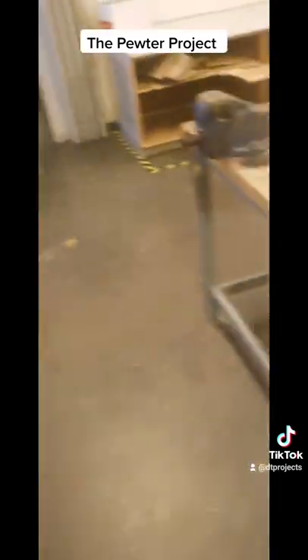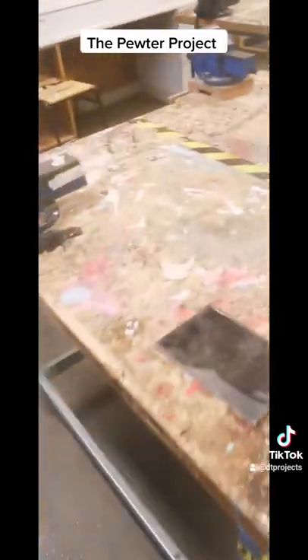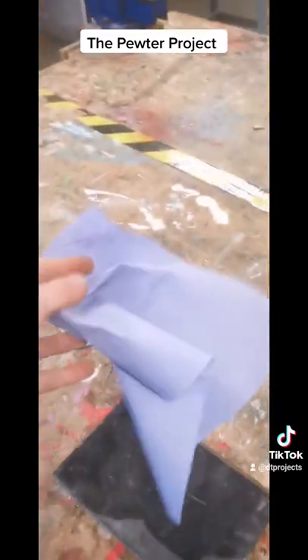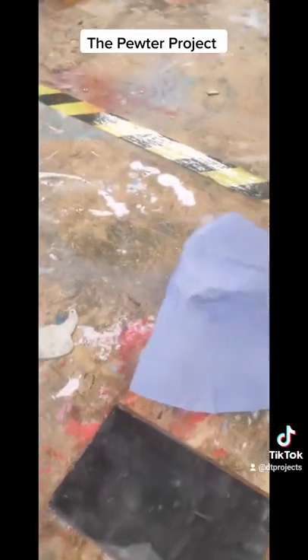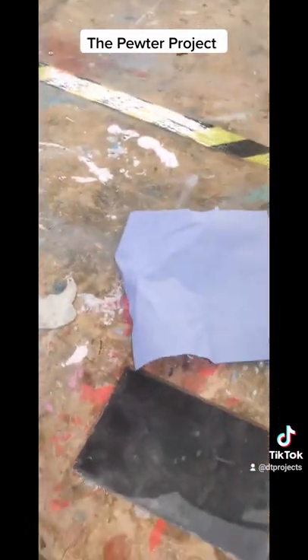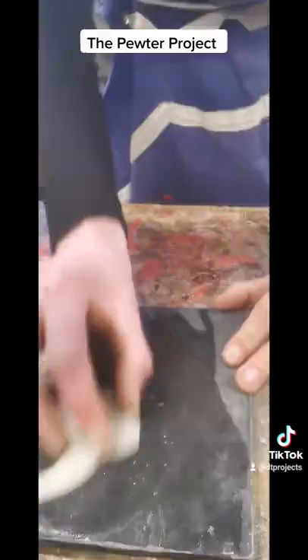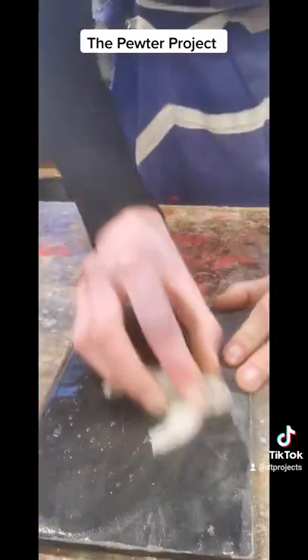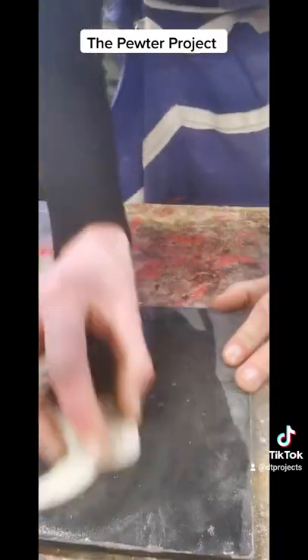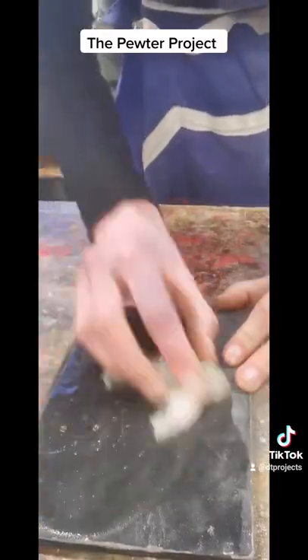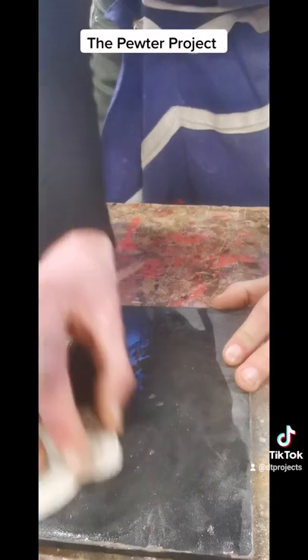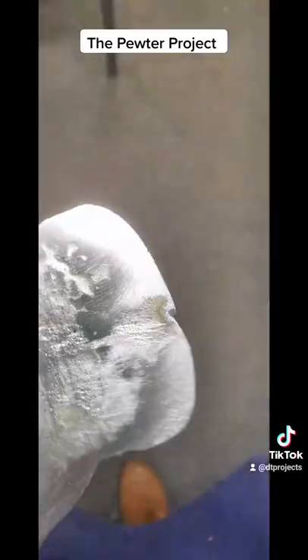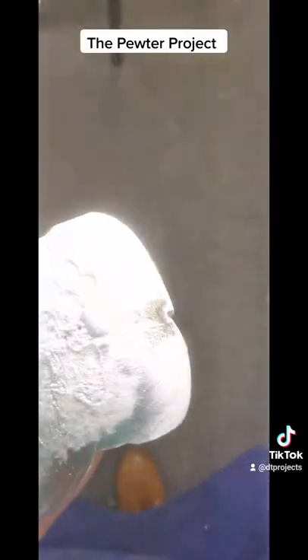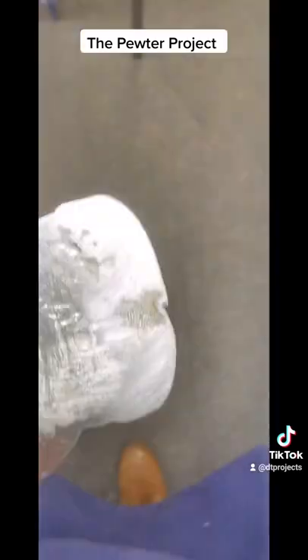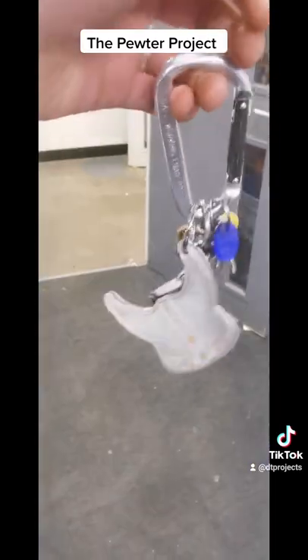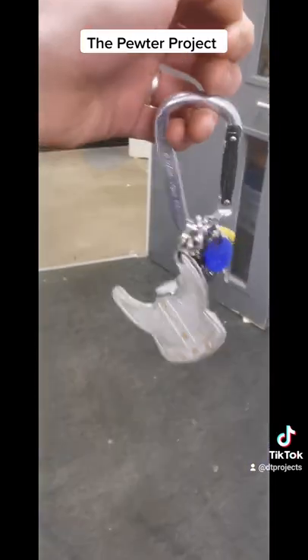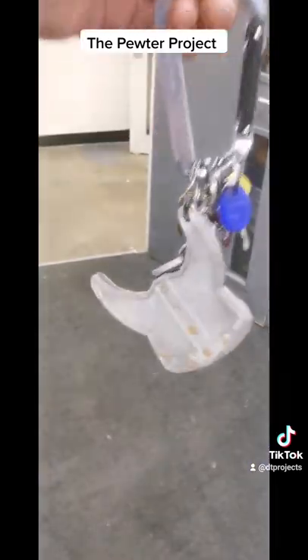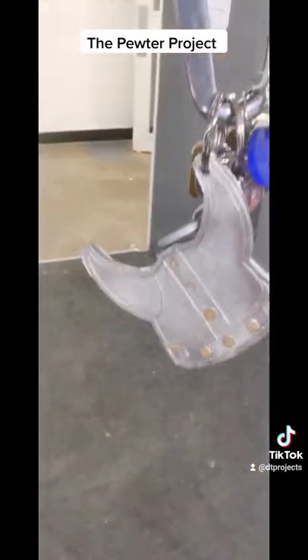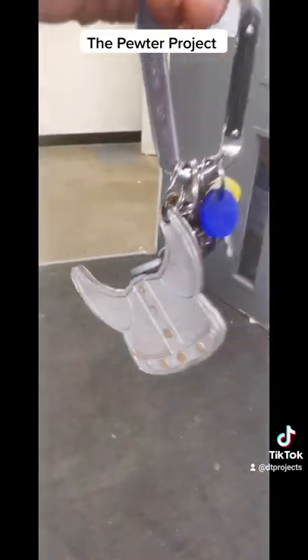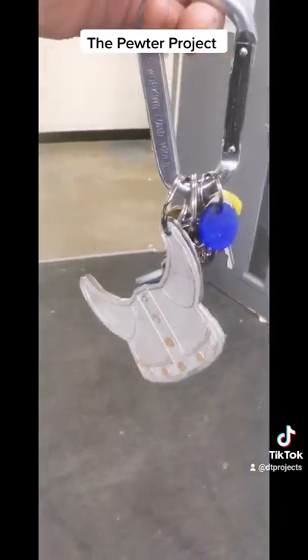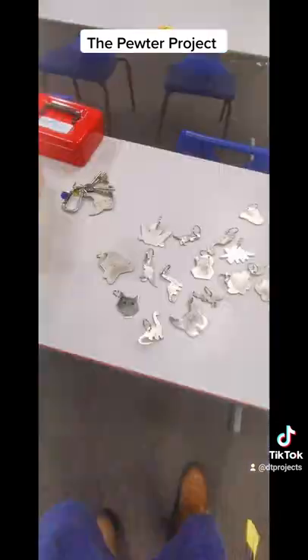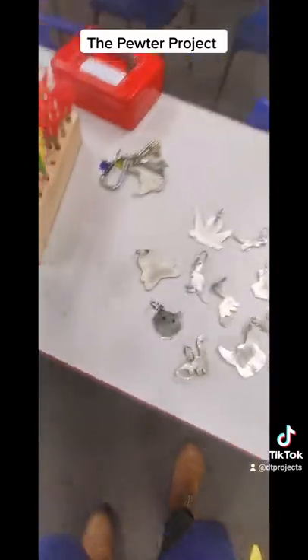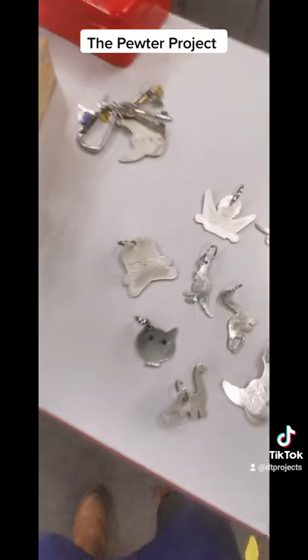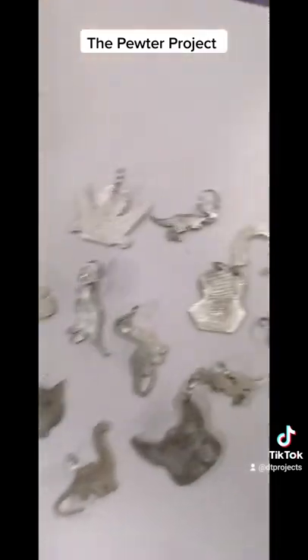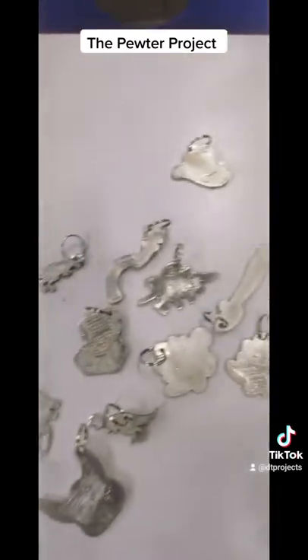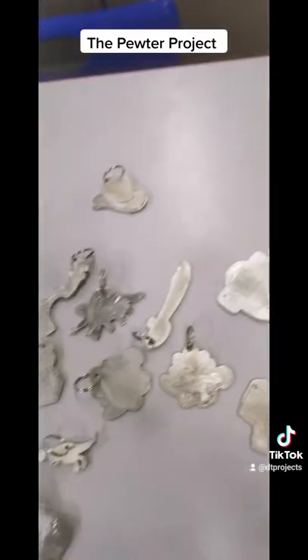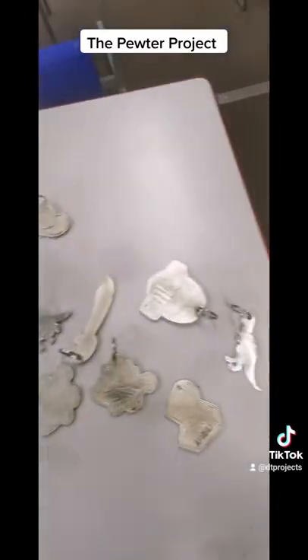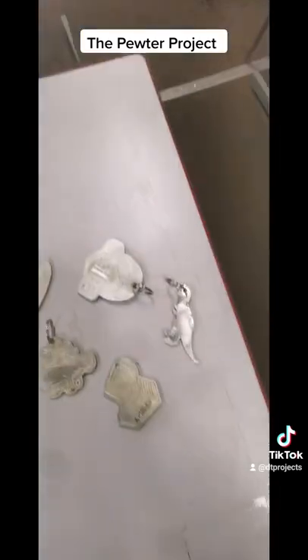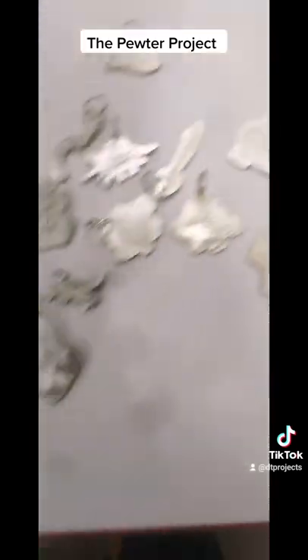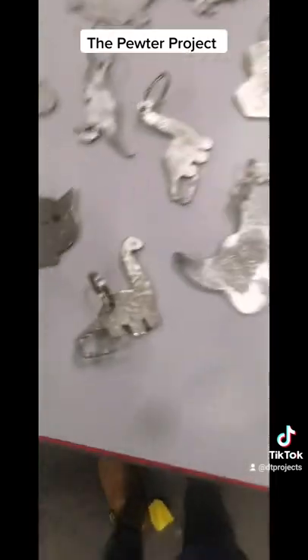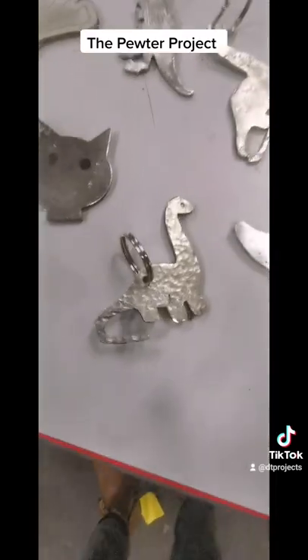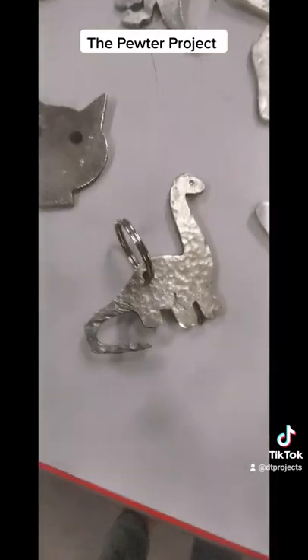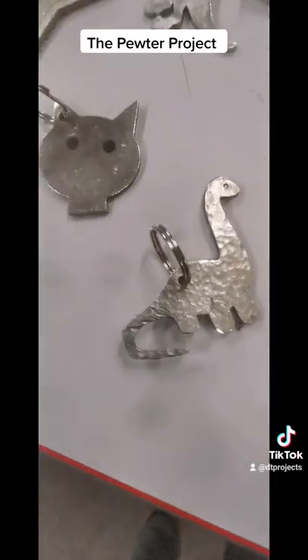Keep a paper towel handy just to clean up any excess mess. Moving it in circular motions allows us to start getting that nice shine on the back. Once it's done, we can put it on our keyring — and you can make any type of shape or theme that you would like. Enjoy.